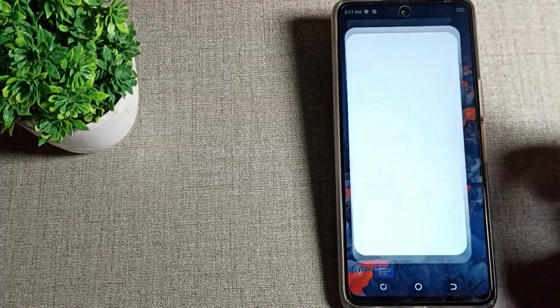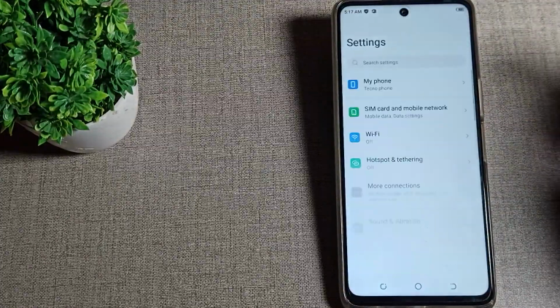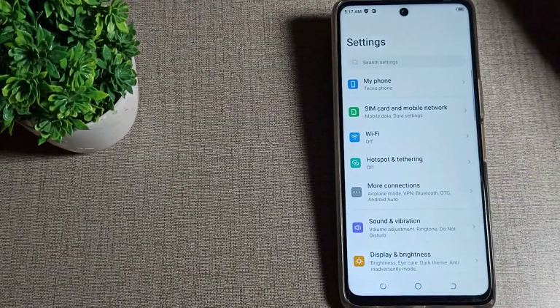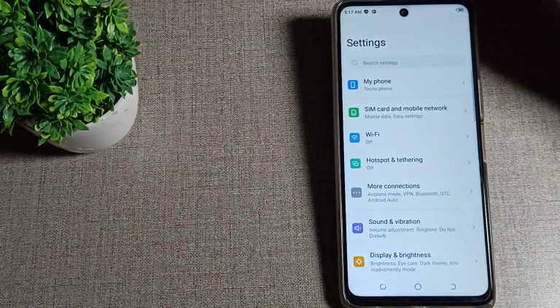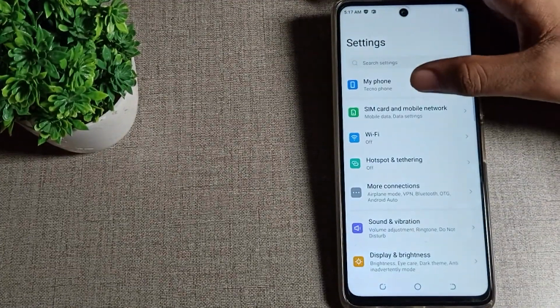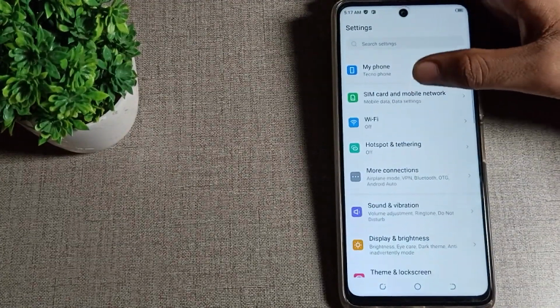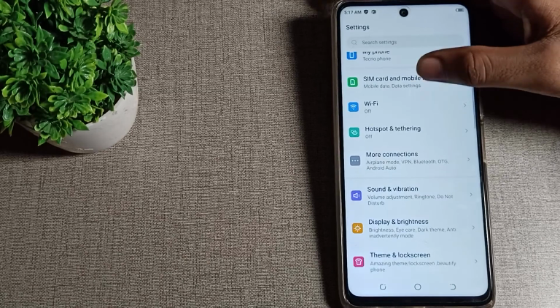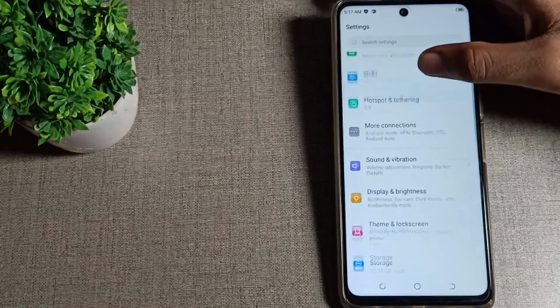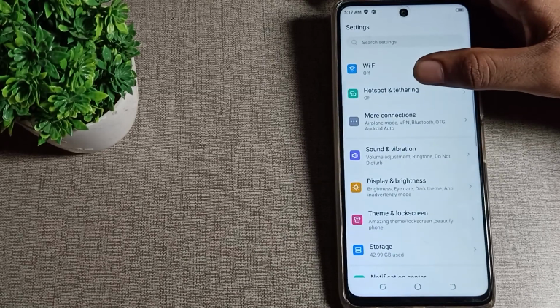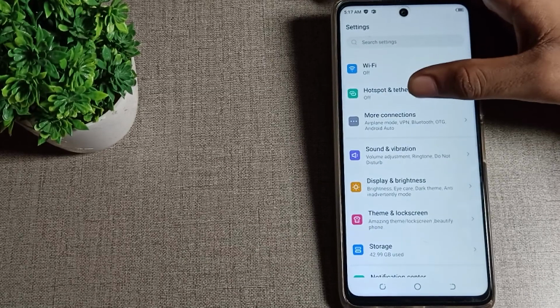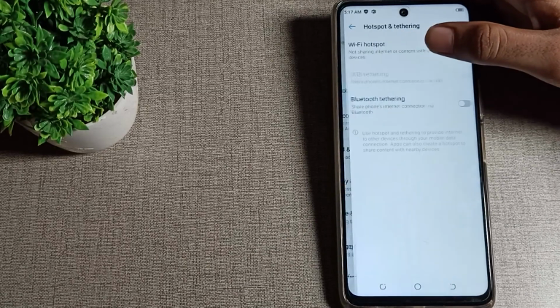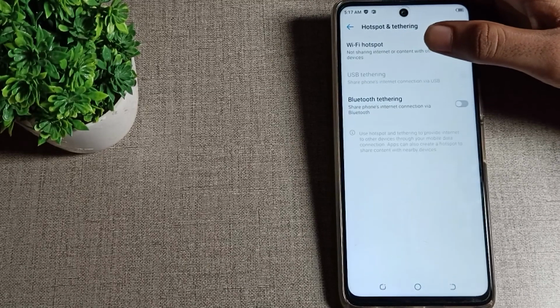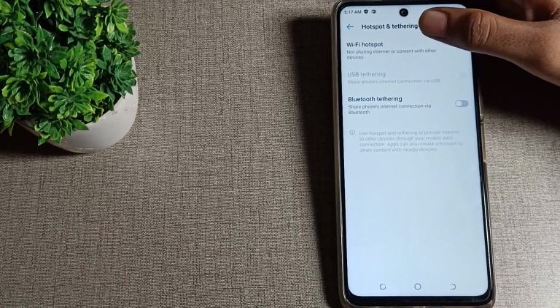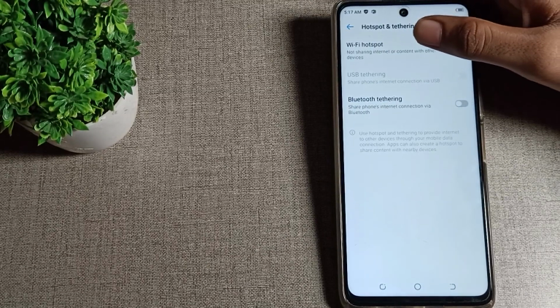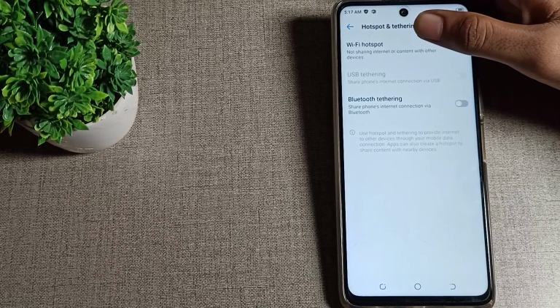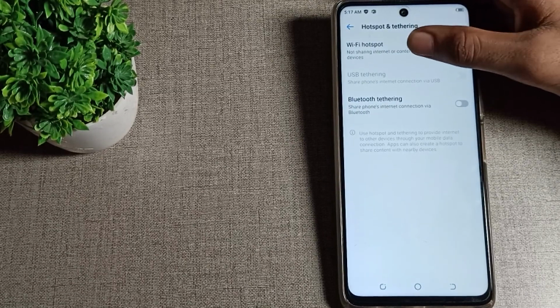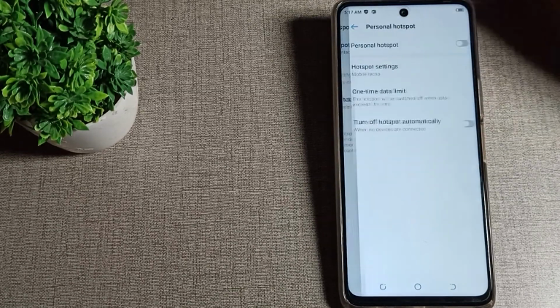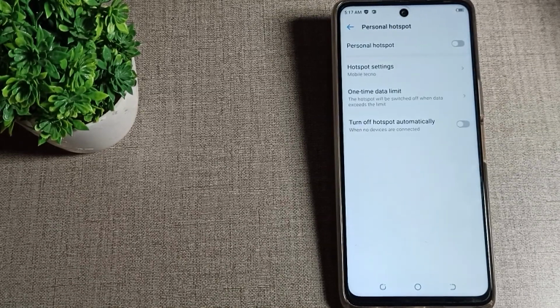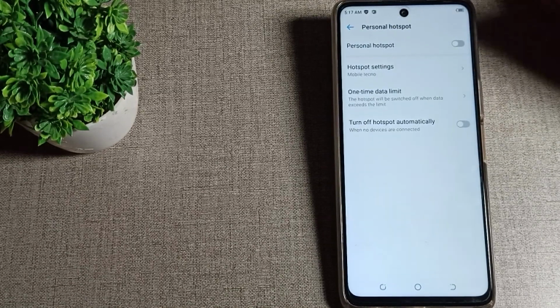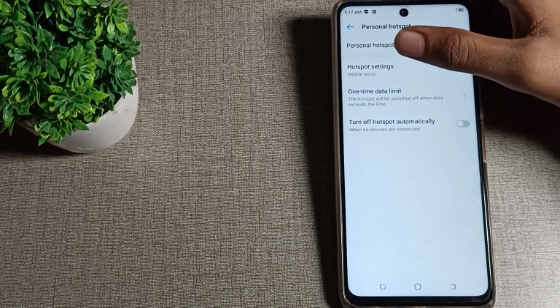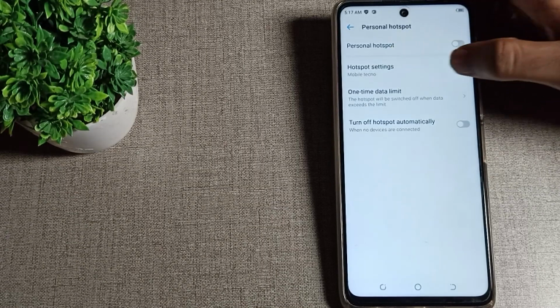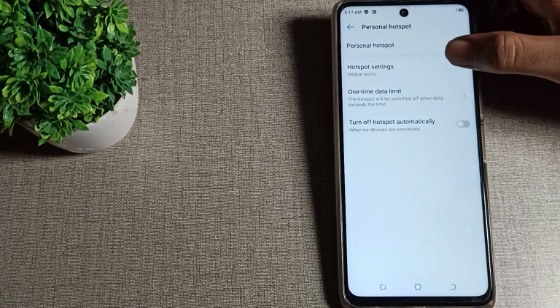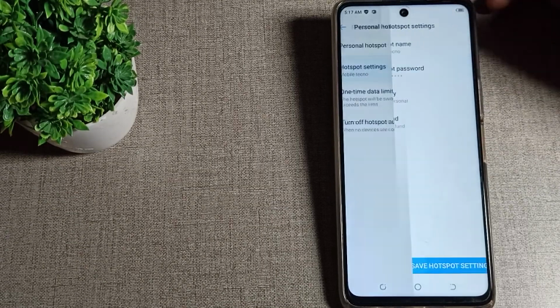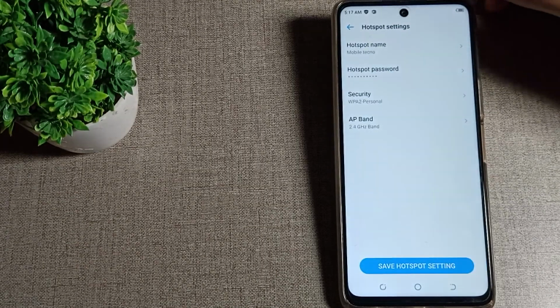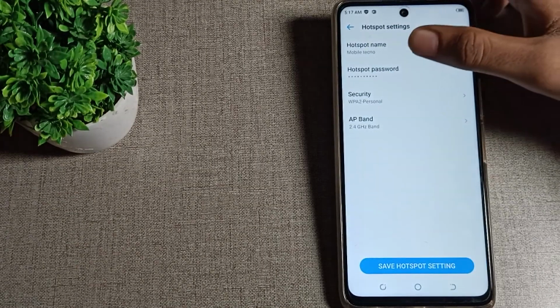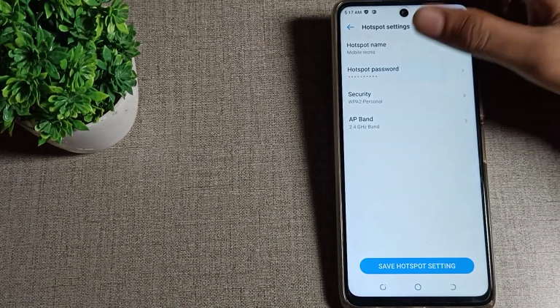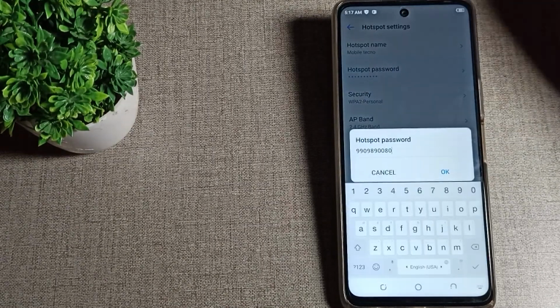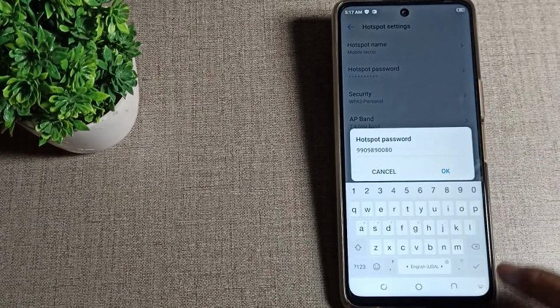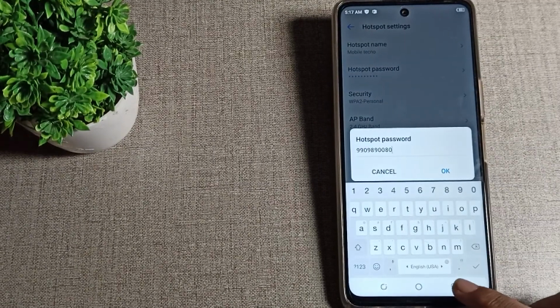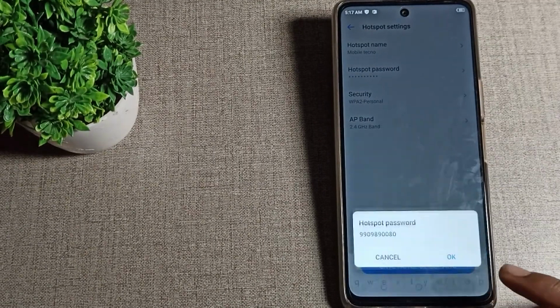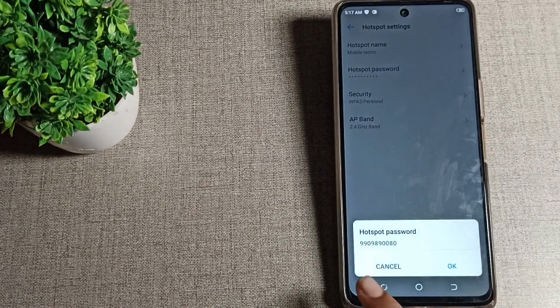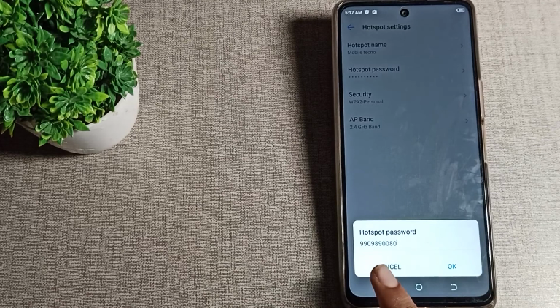I'll scroll down — you can see your hotspot setting. Tap on WiFi hotspot settings, click here, and you can see your hotspot setting. Tap here to check your password.